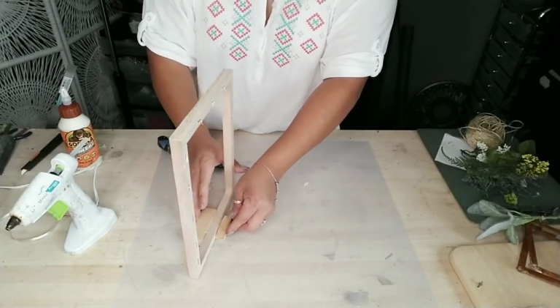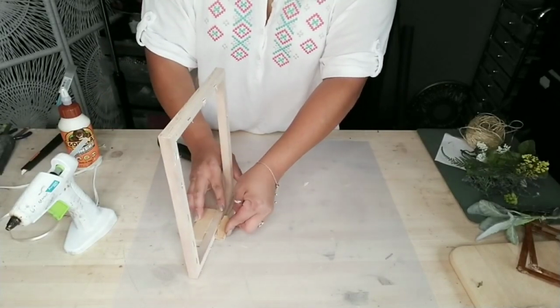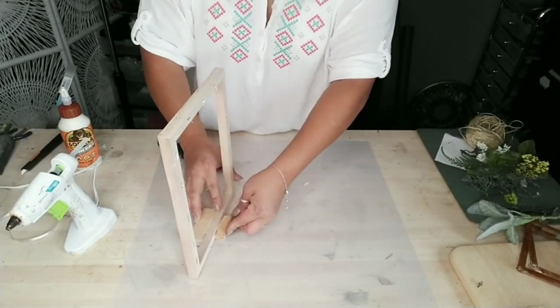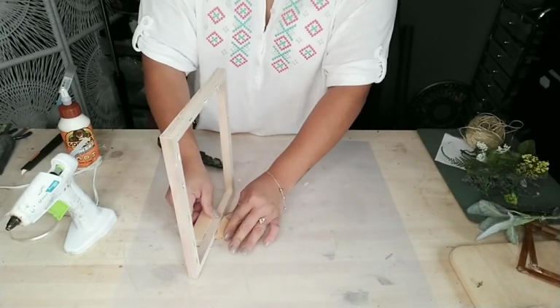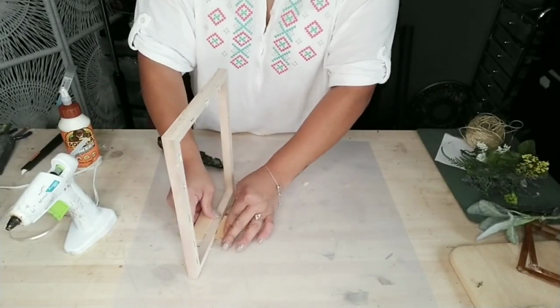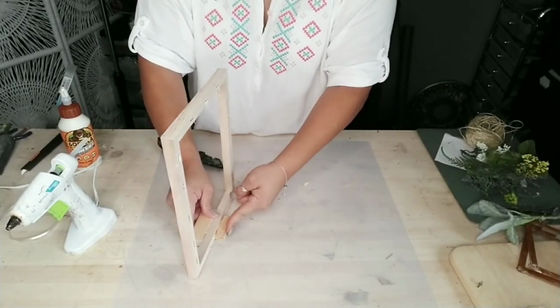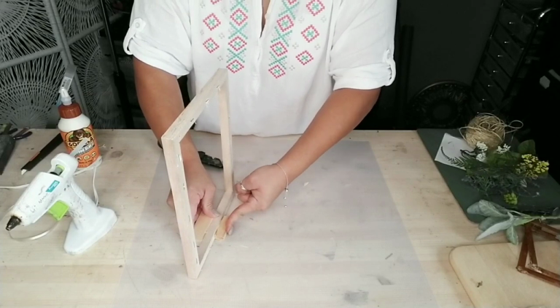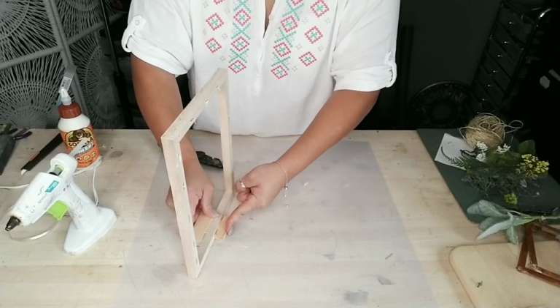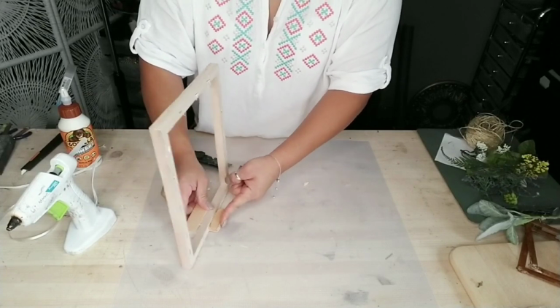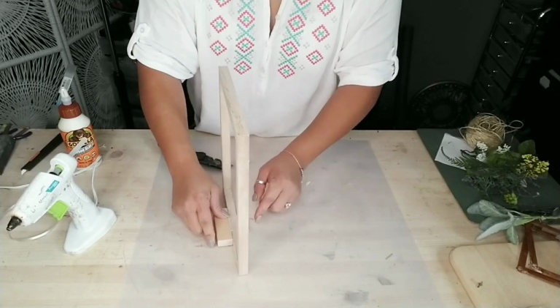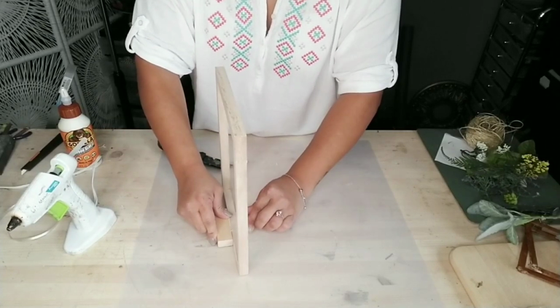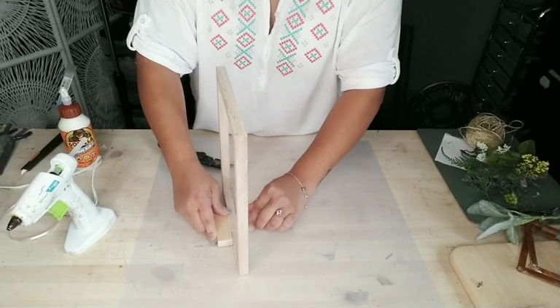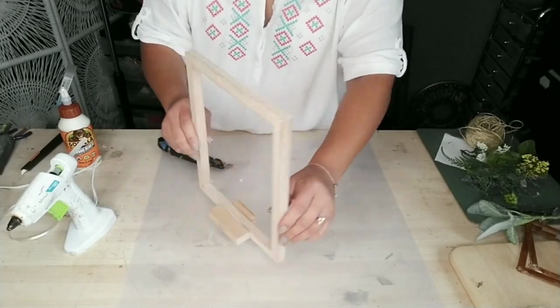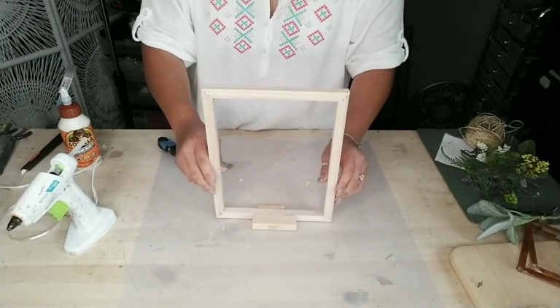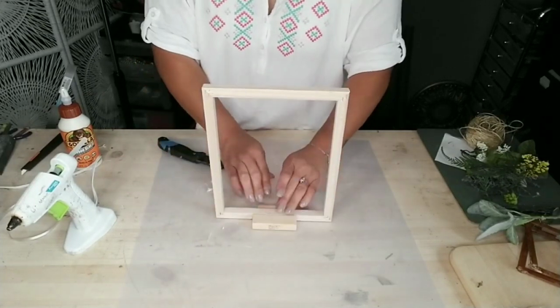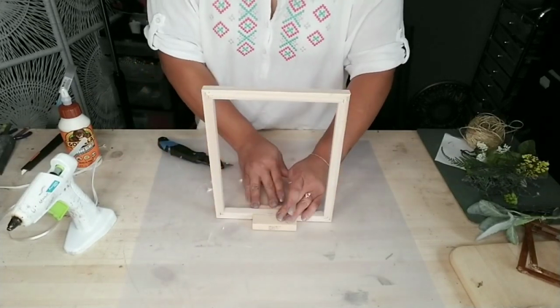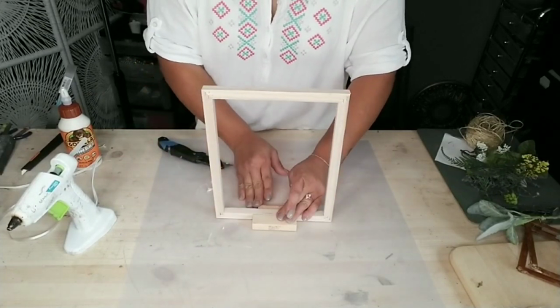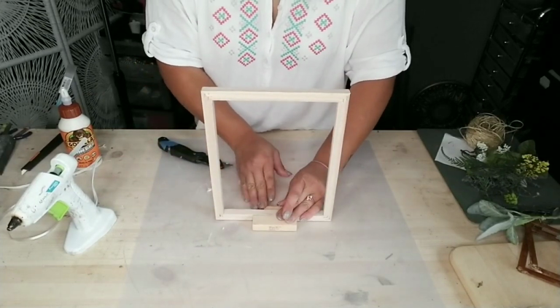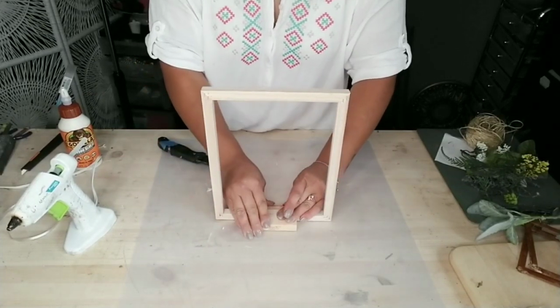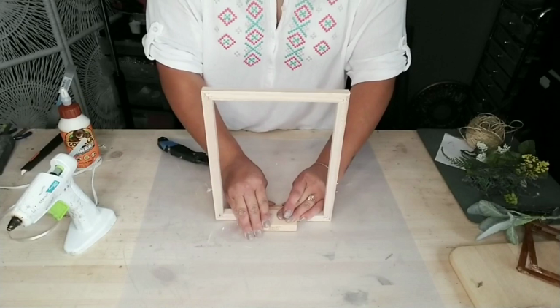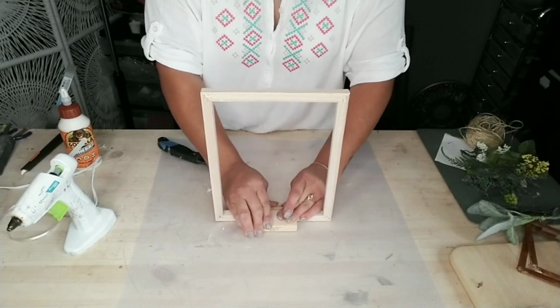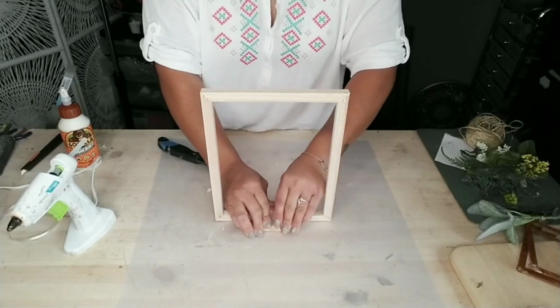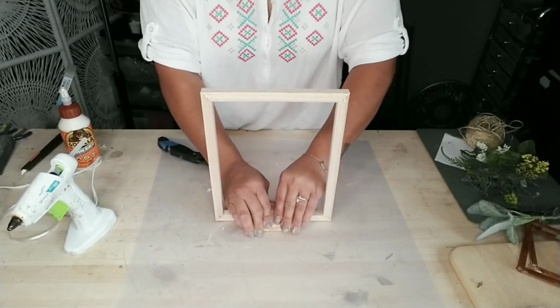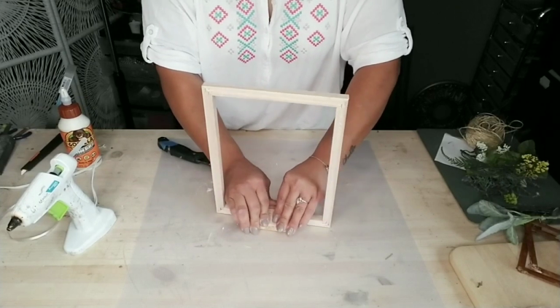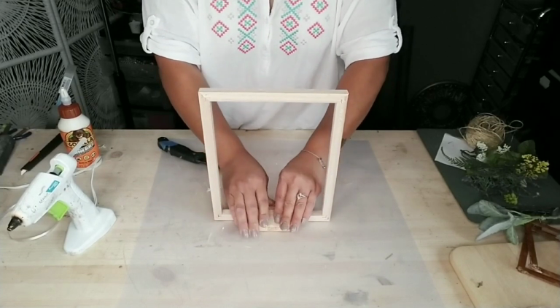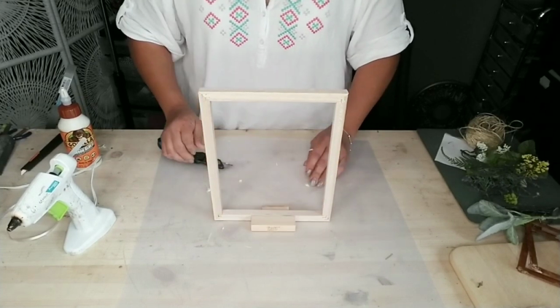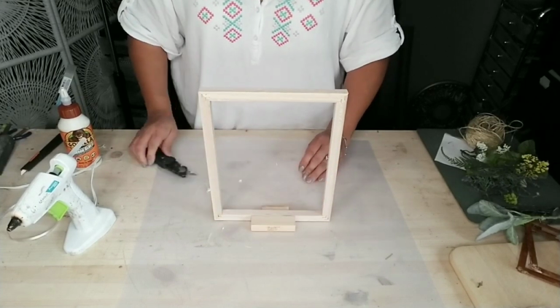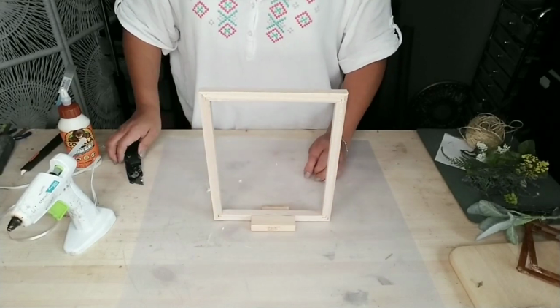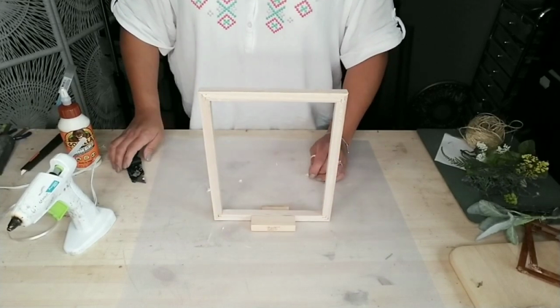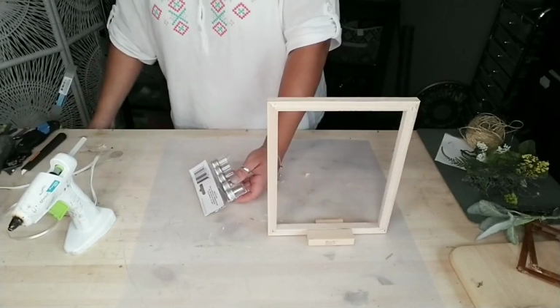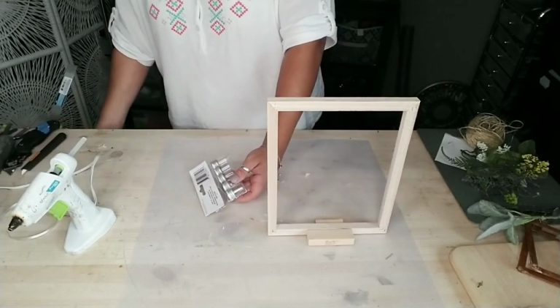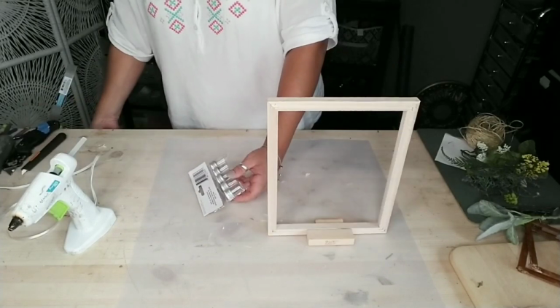Place one block in the front and one in the back of your frame to create the stand, then set this aside while we continue with the second part of this DIY.